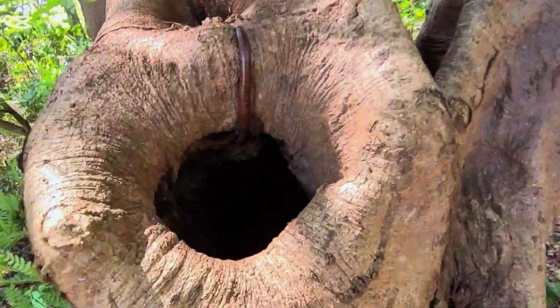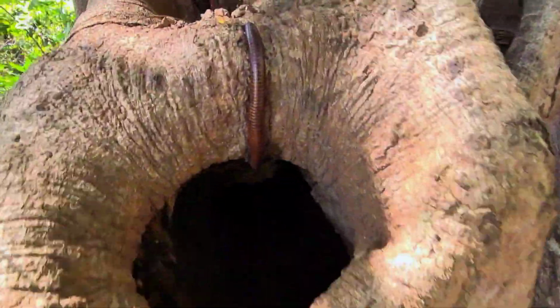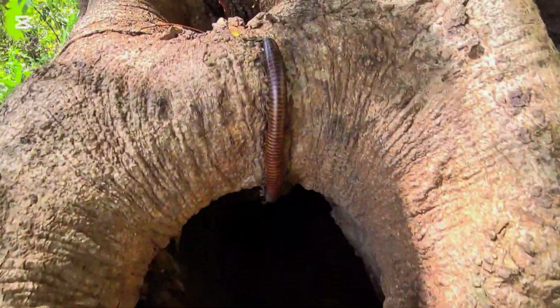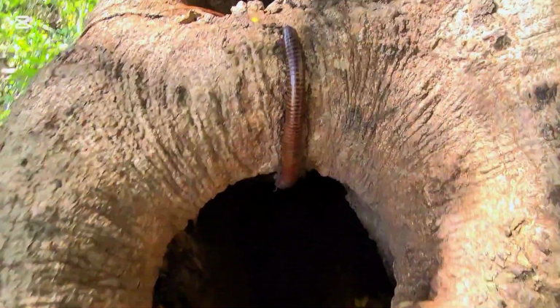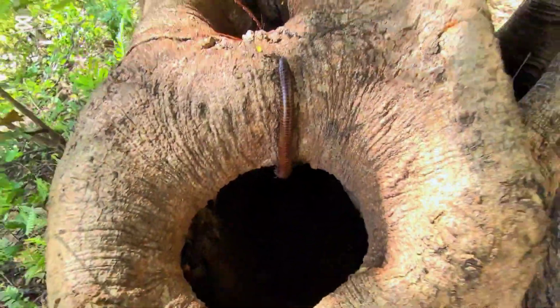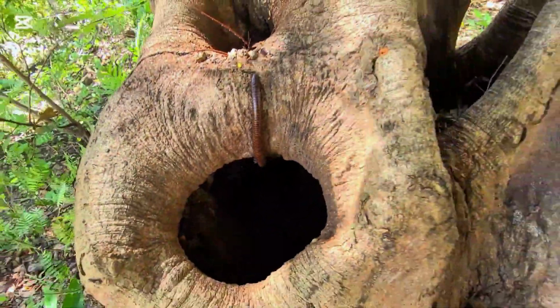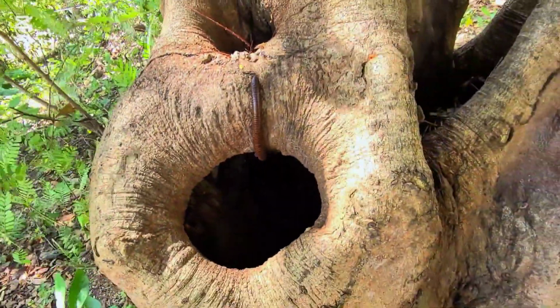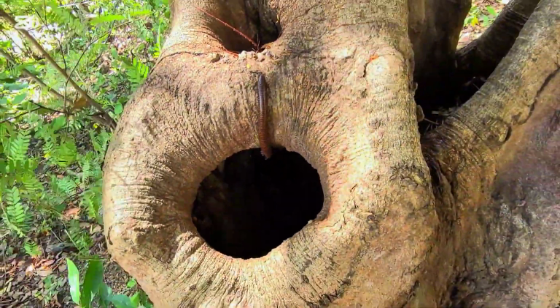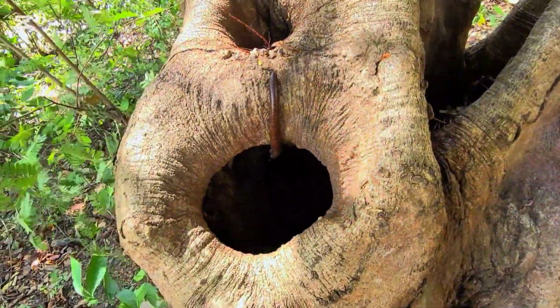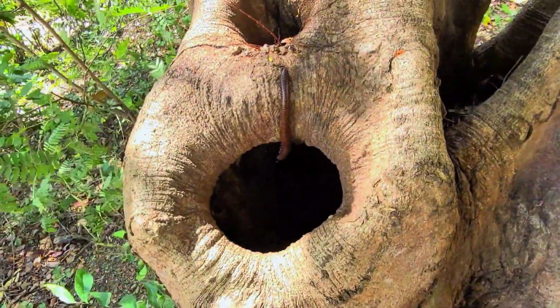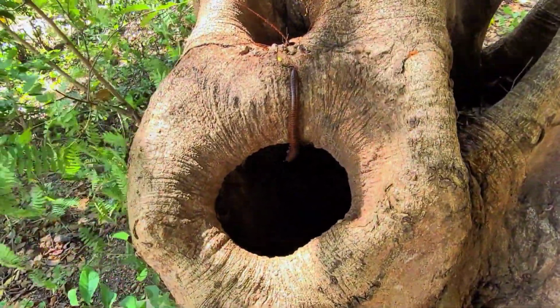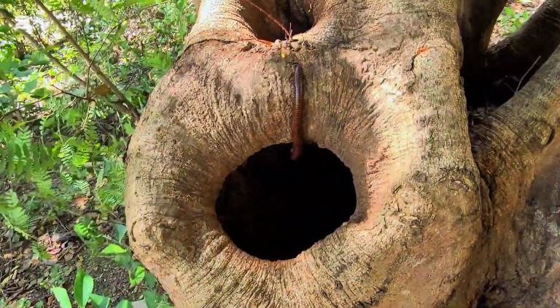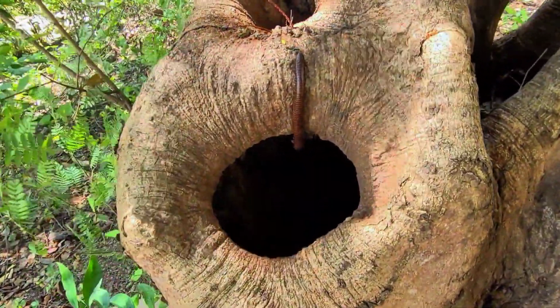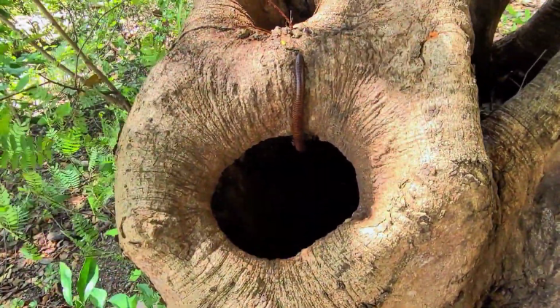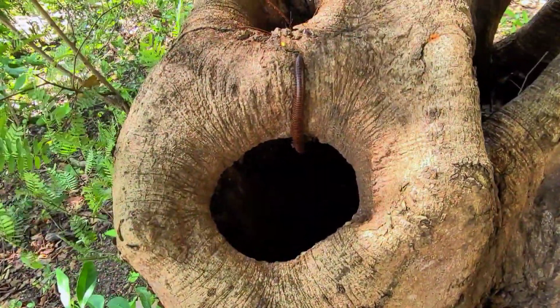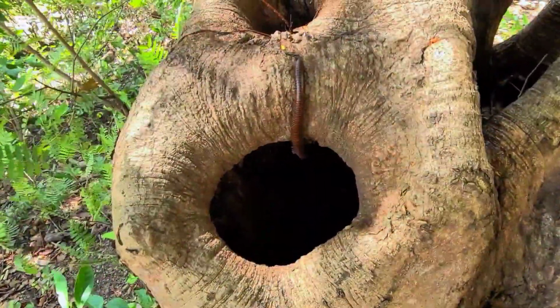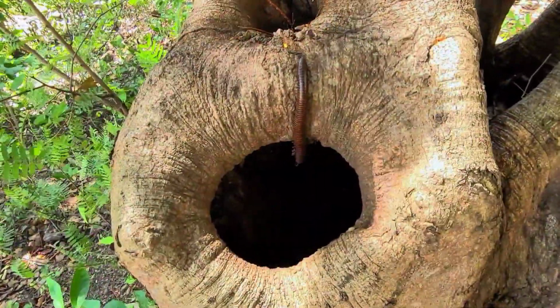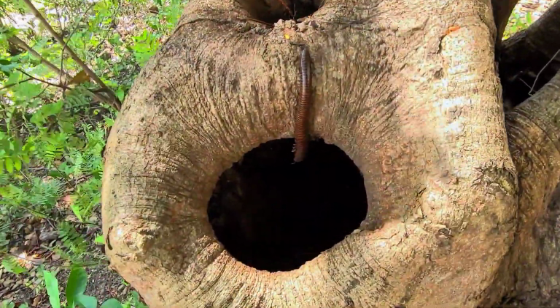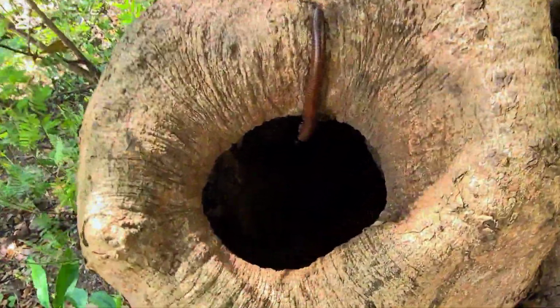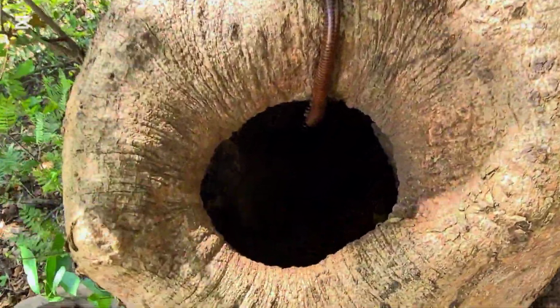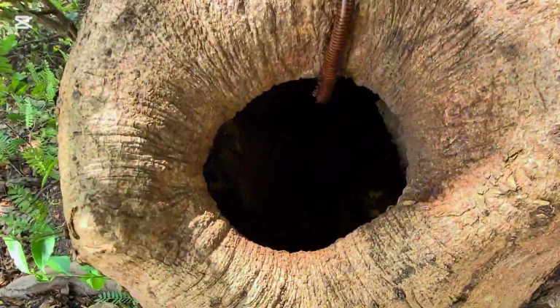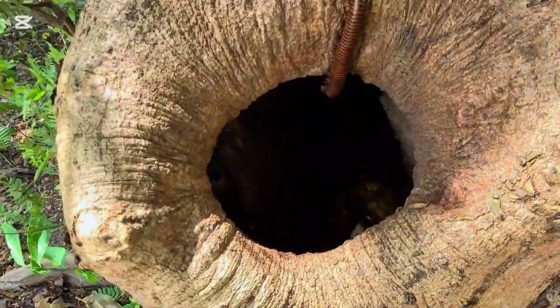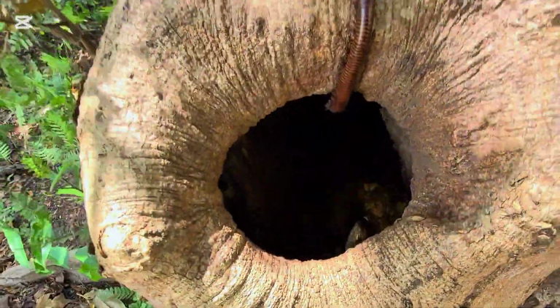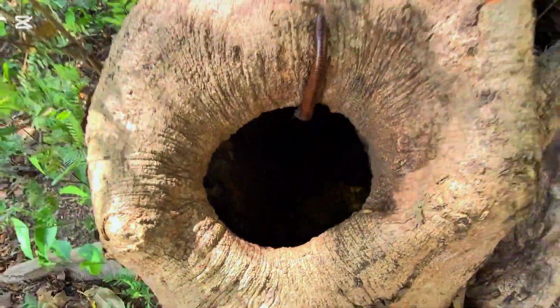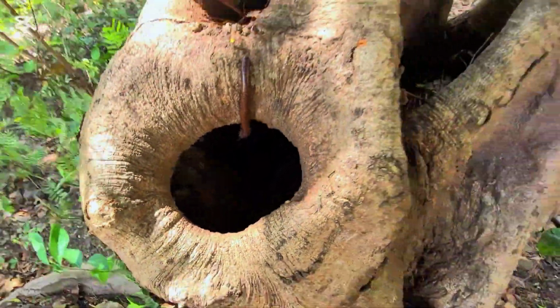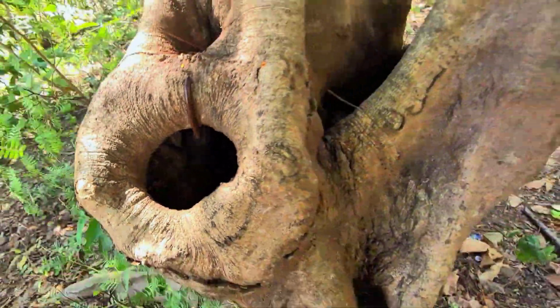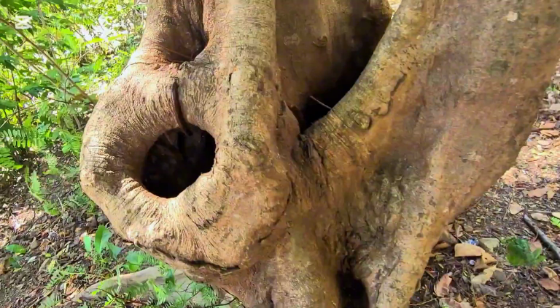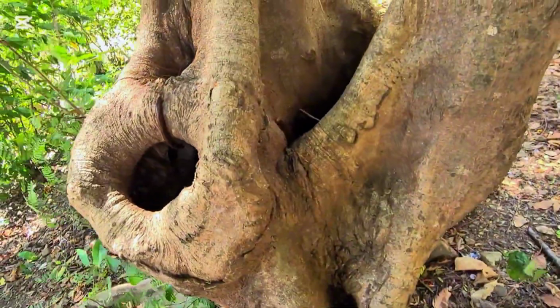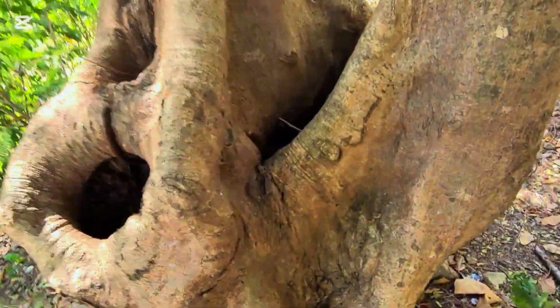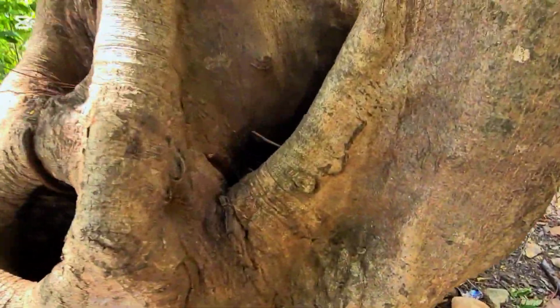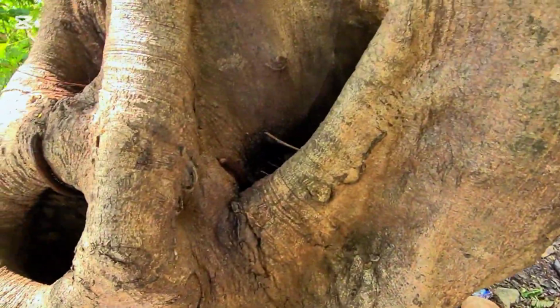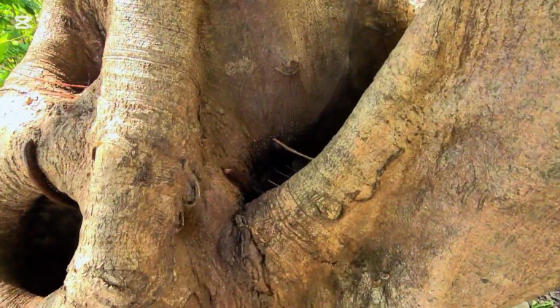Everyone — oh my god! Channel millipede inside this big hole of the tree here. Oh my god.